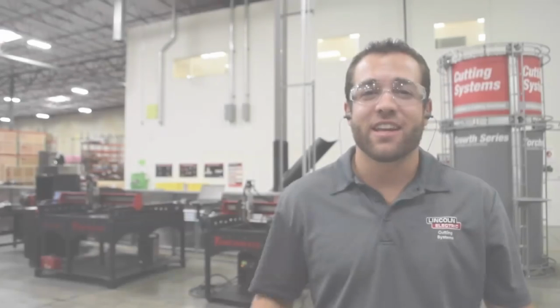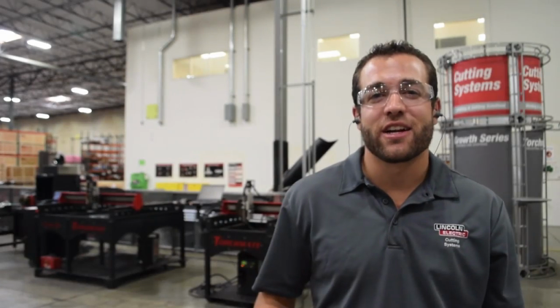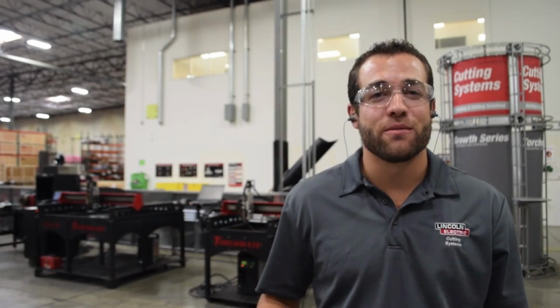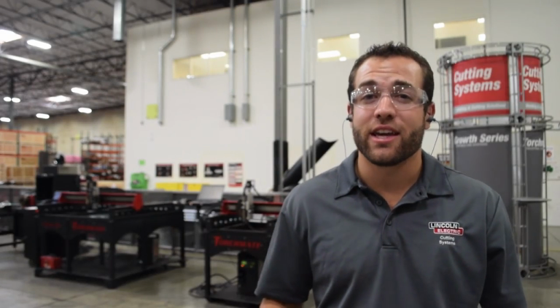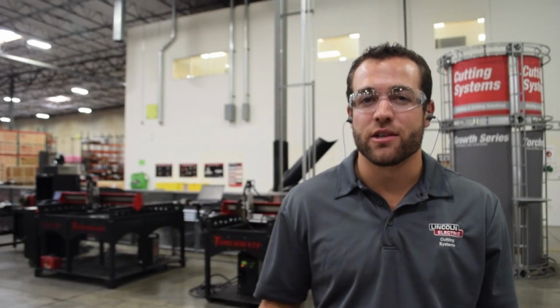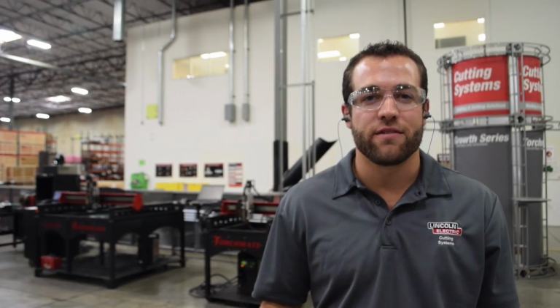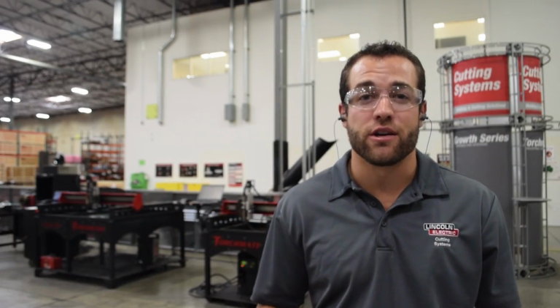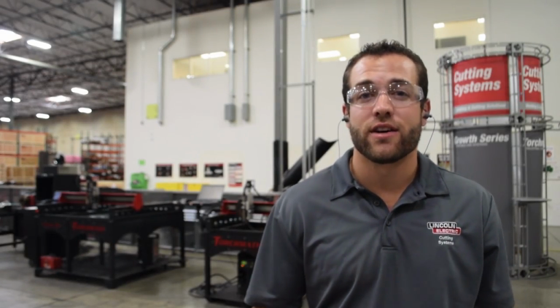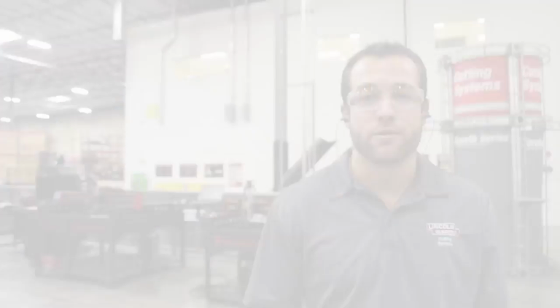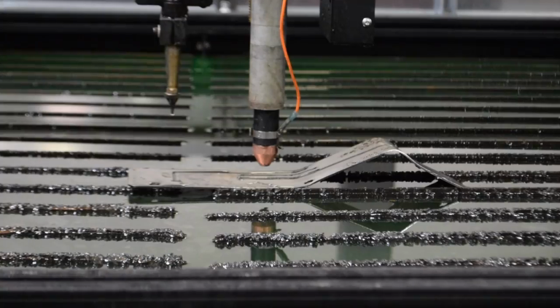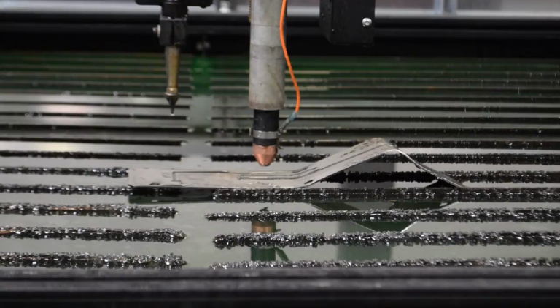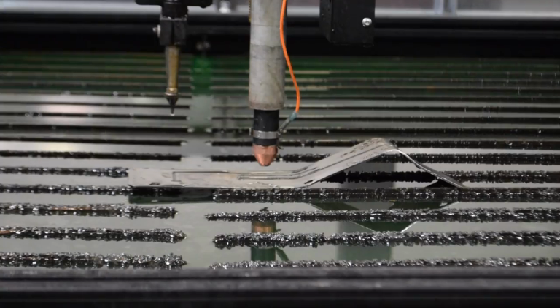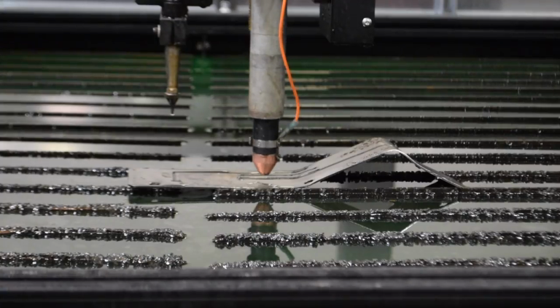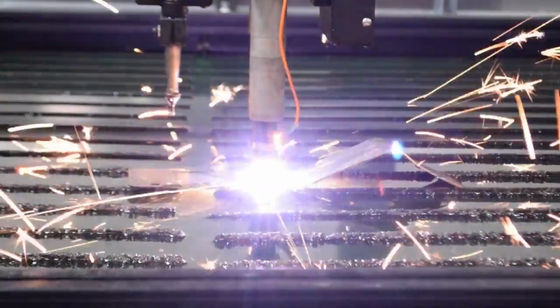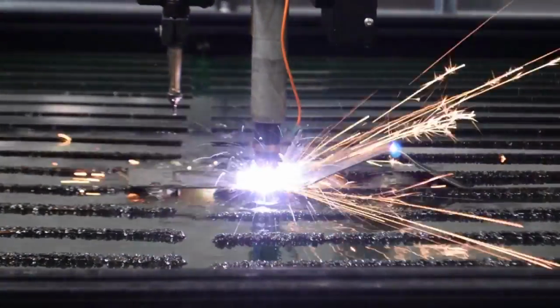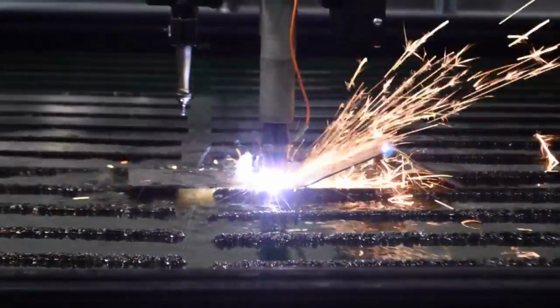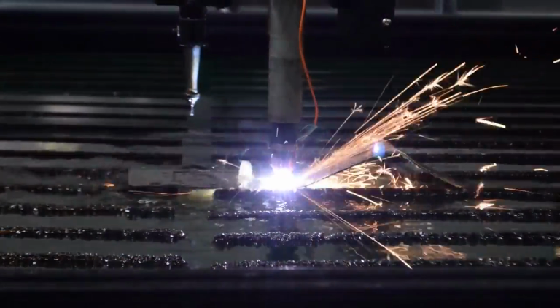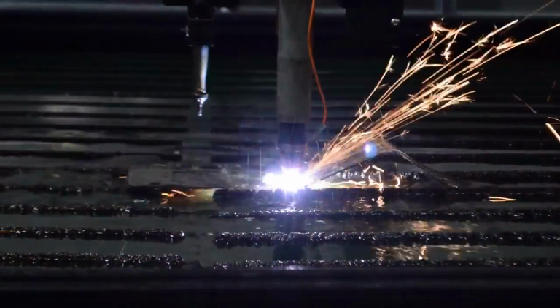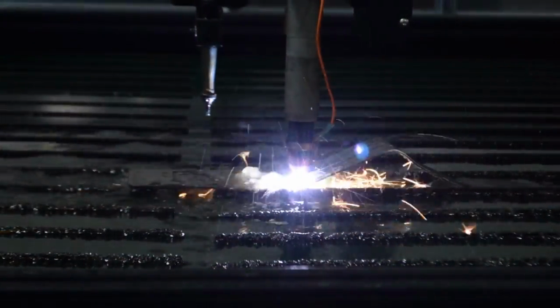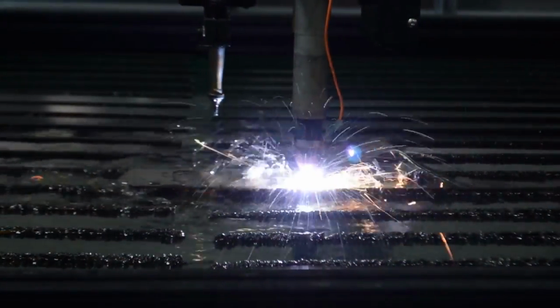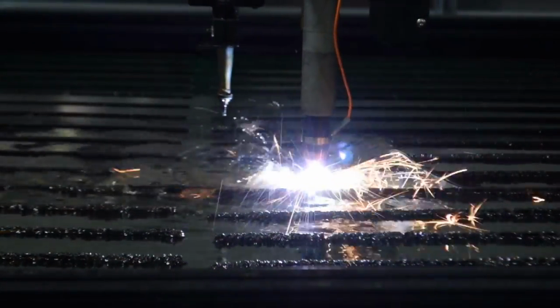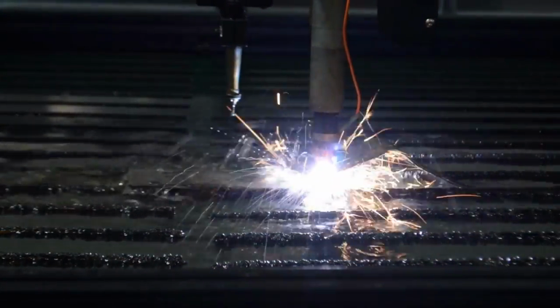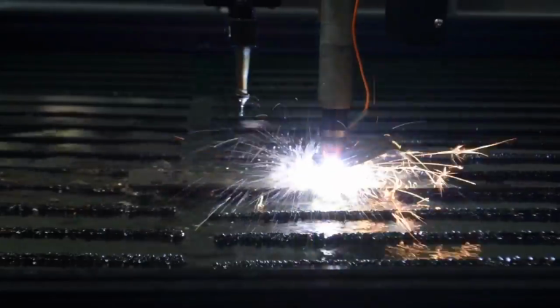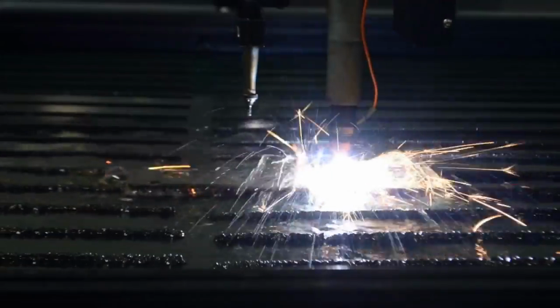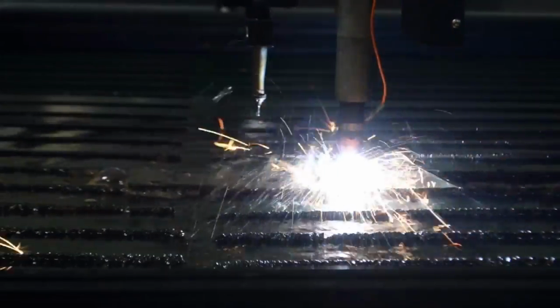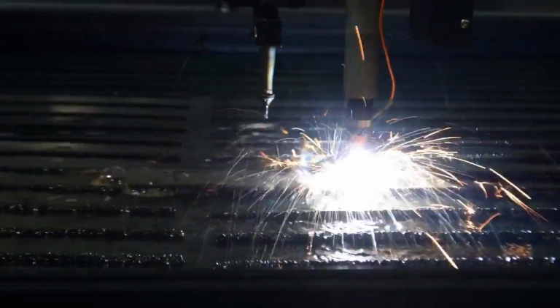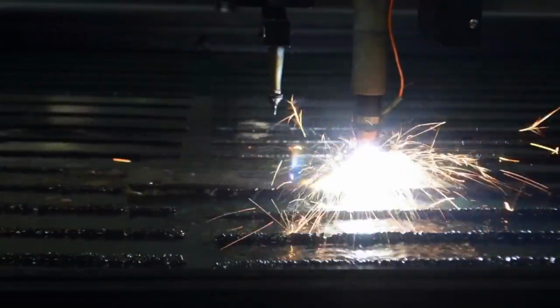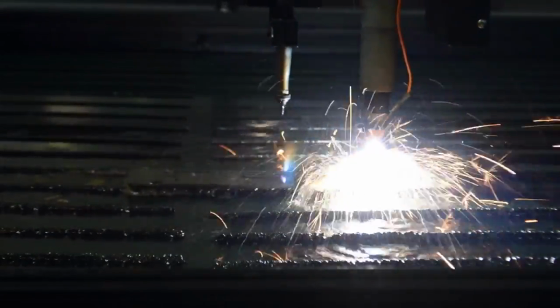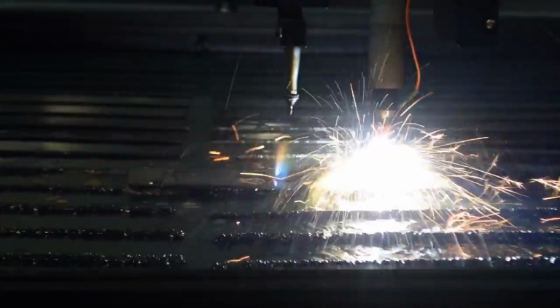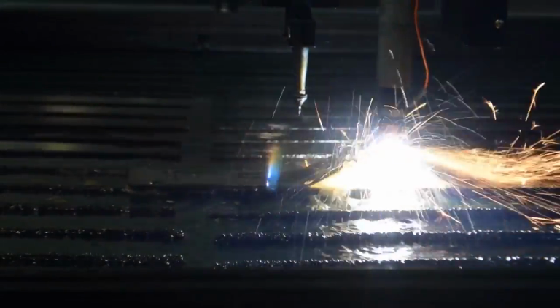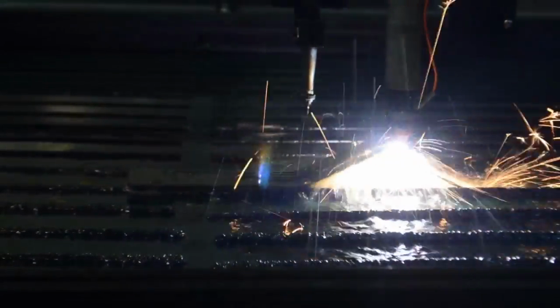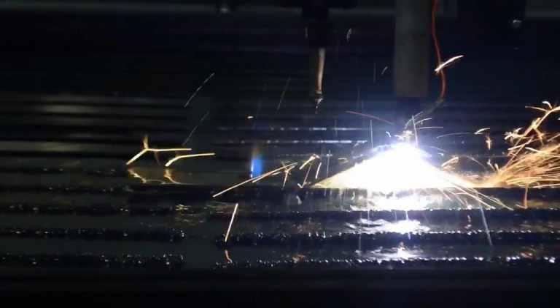Lincoln Electric has also made height control a standard feature on all of our tables through the implementation of Acumut motion control technology. This allows the controller to sense arc-voltage changes throughout the job to establish the best torch height and maintain a consistent cut quality.